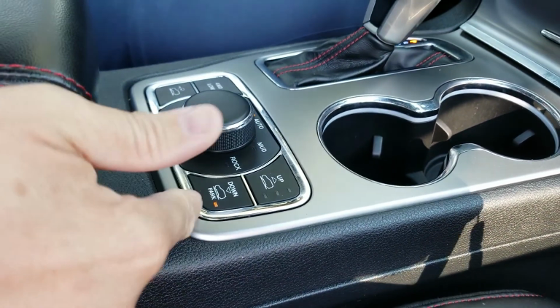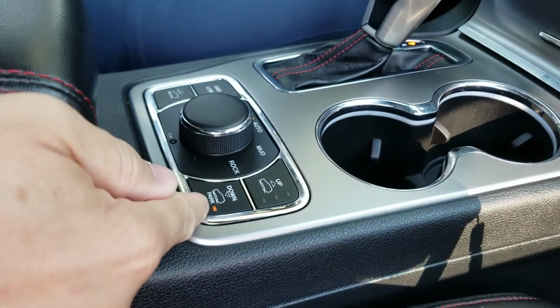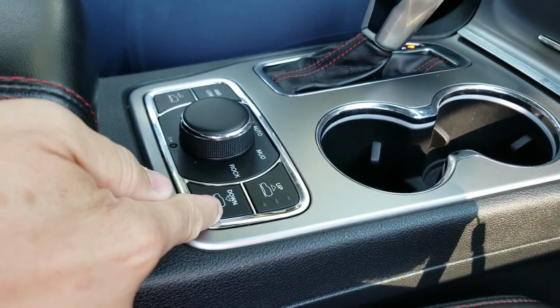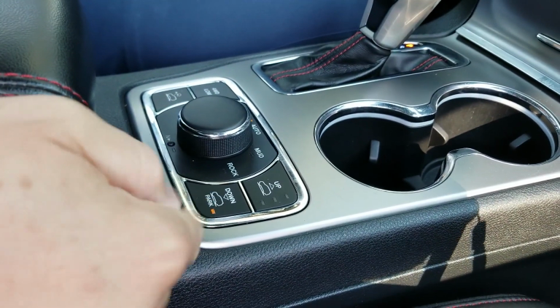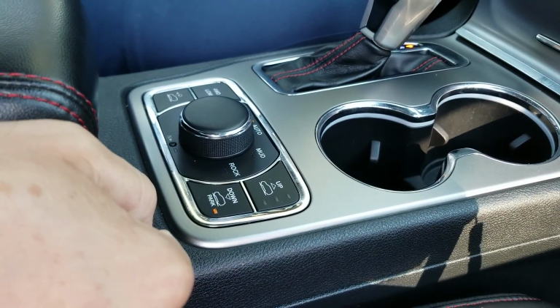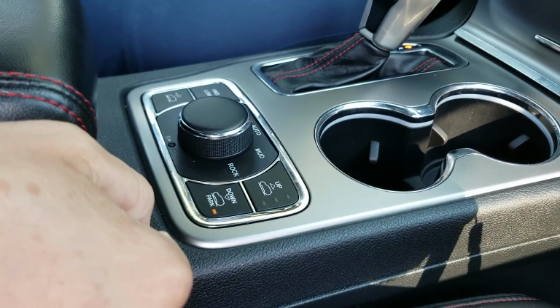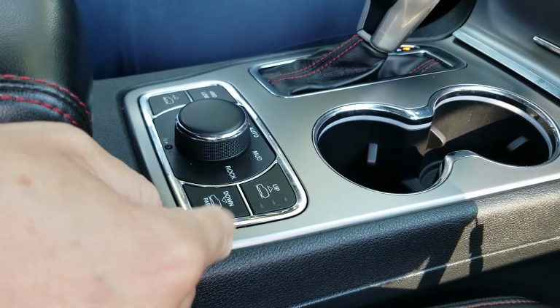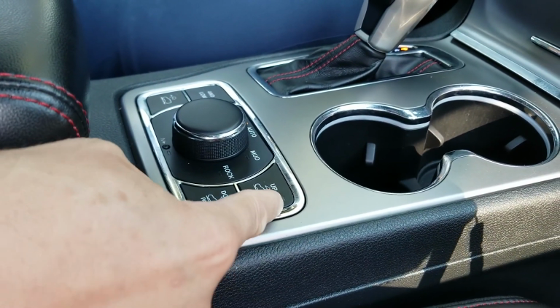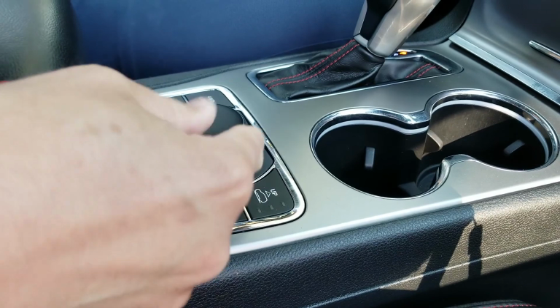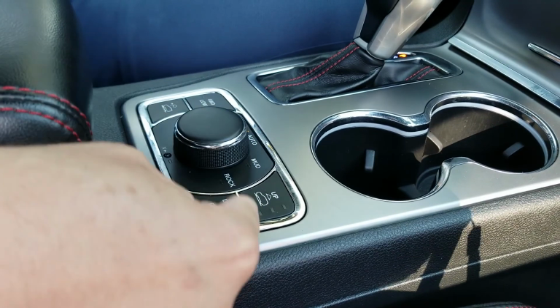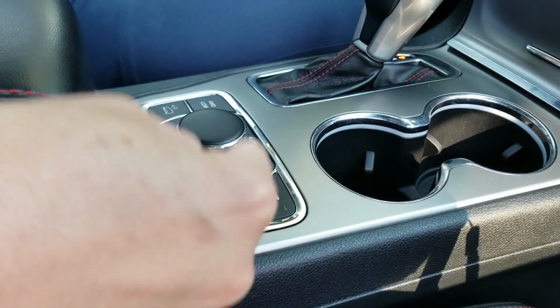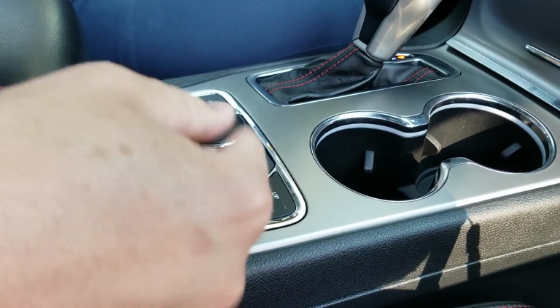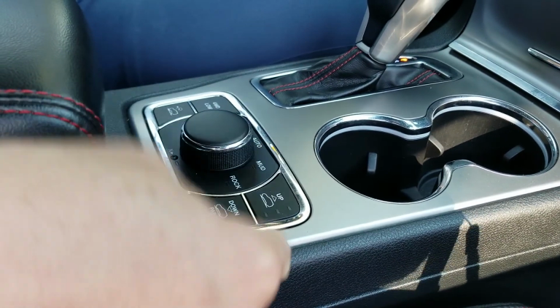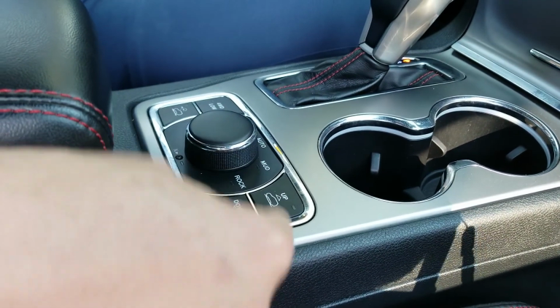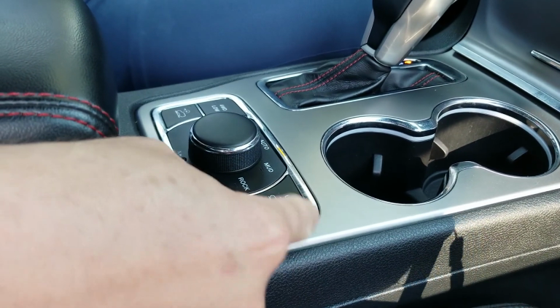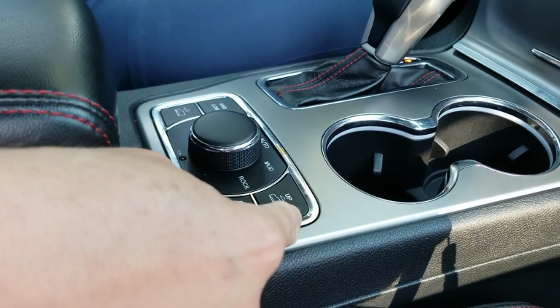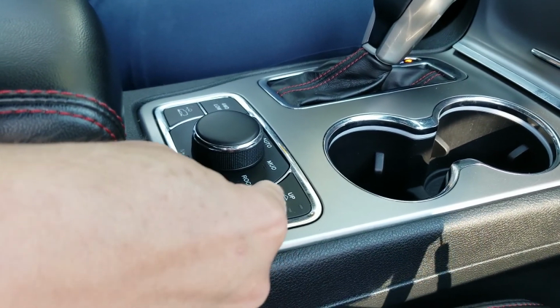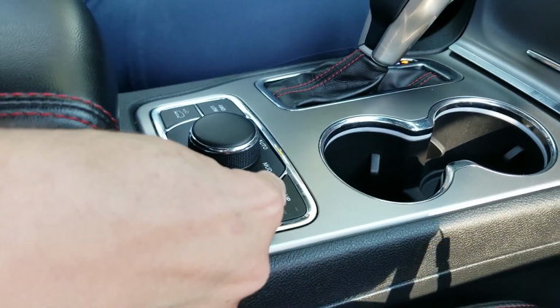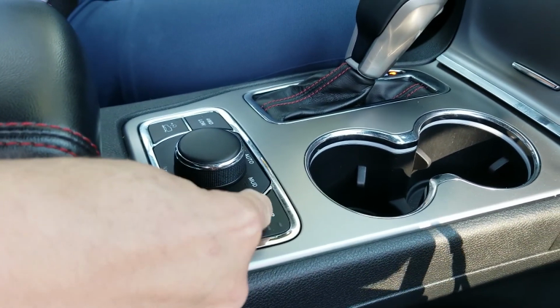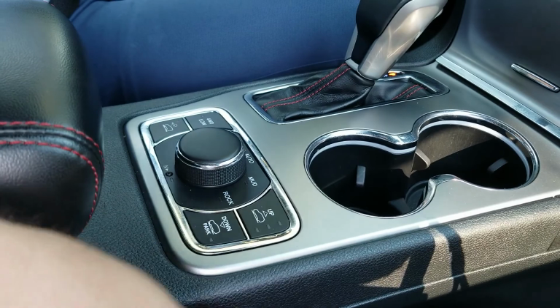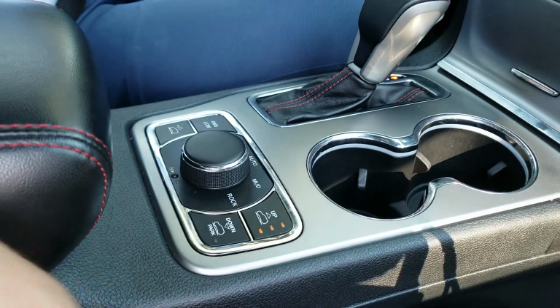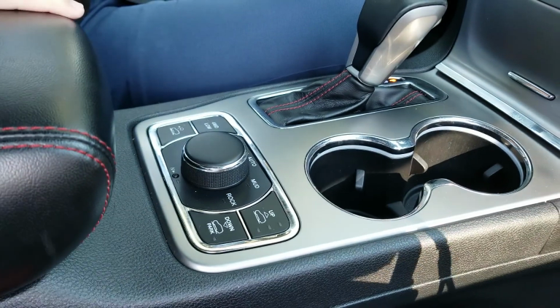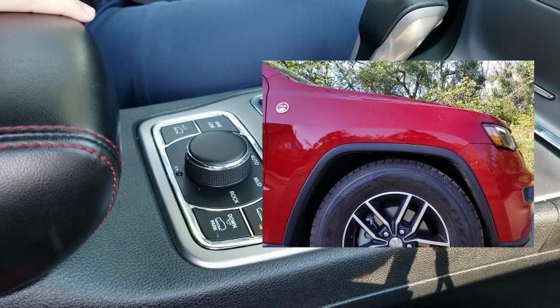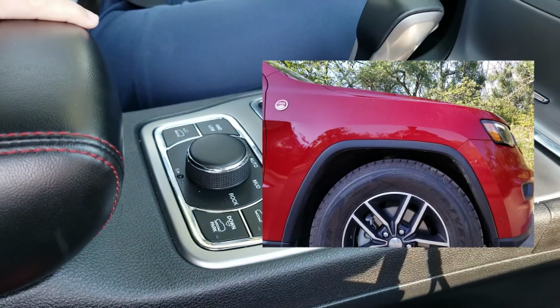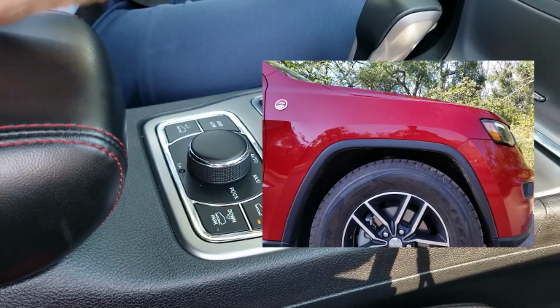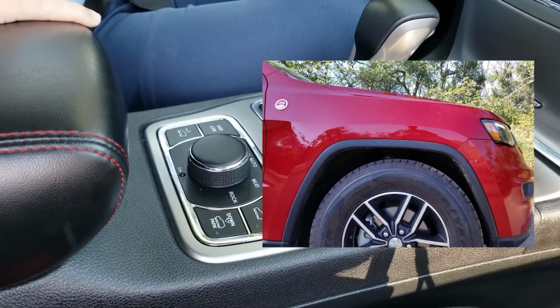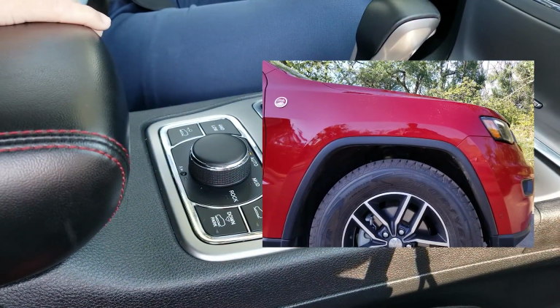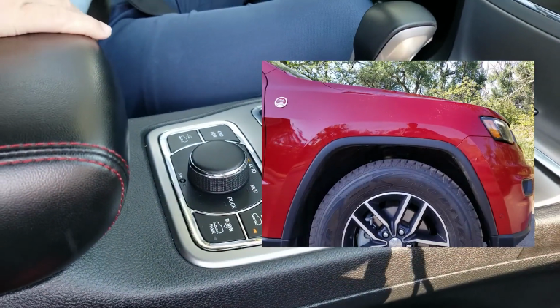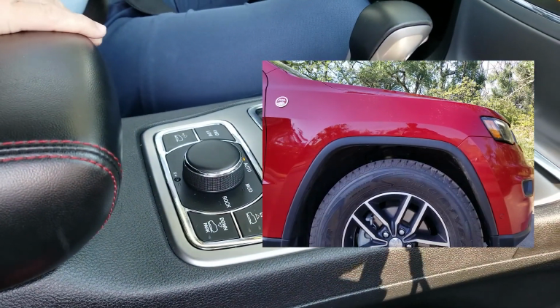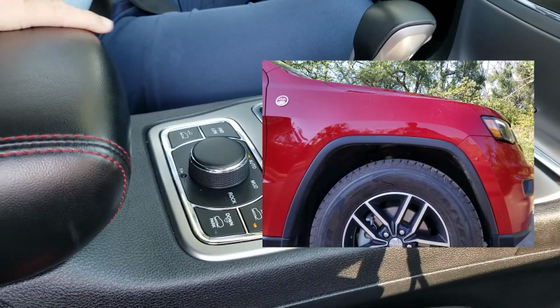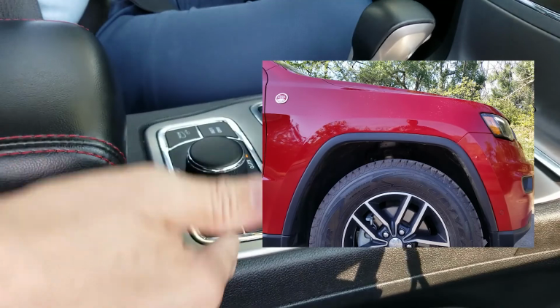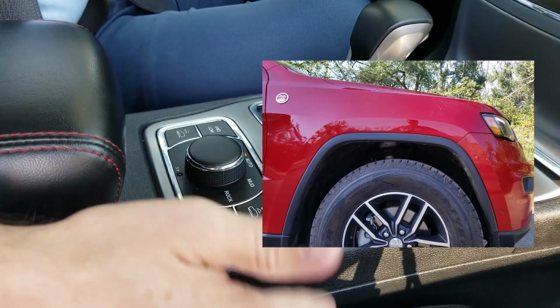There's the down ease-of-entry button here, and the park system. When you hit up while the vehicle is in park — start it up of course — you hit the button three times, or however far you want it to go. If you only want it to go halfway, you would hit it twice.